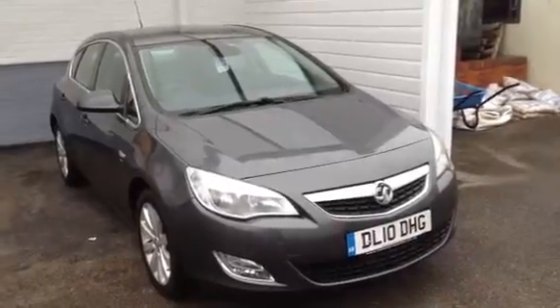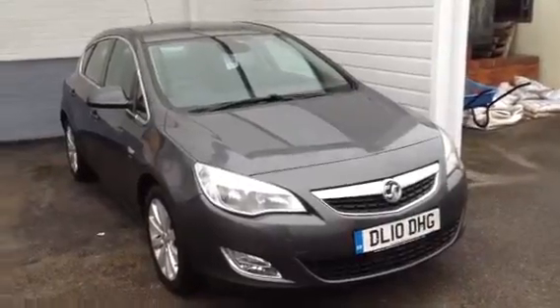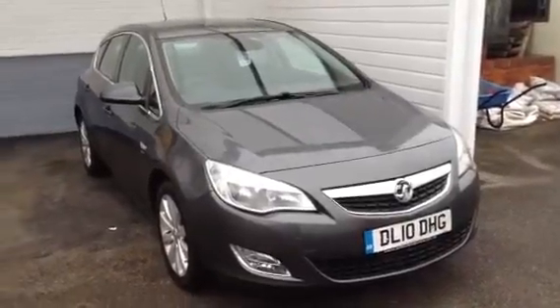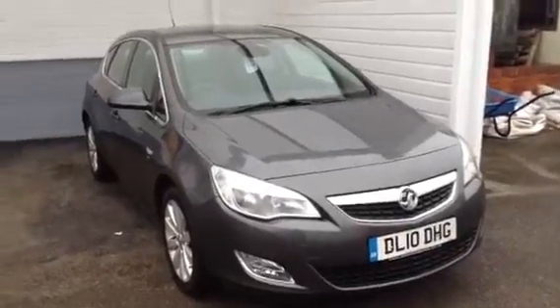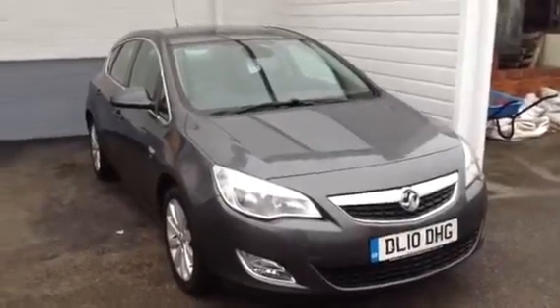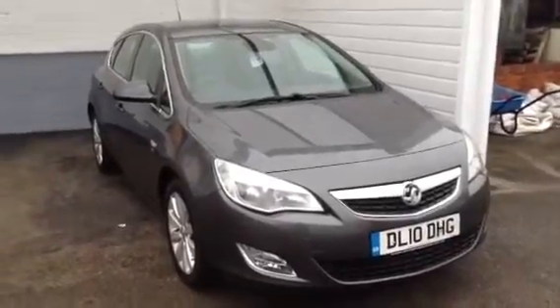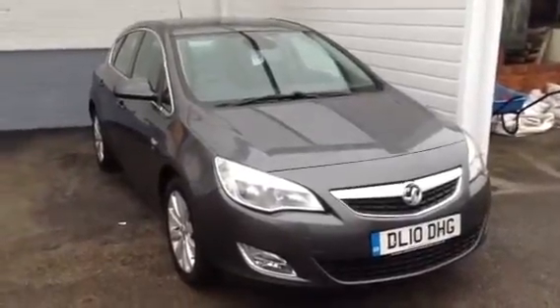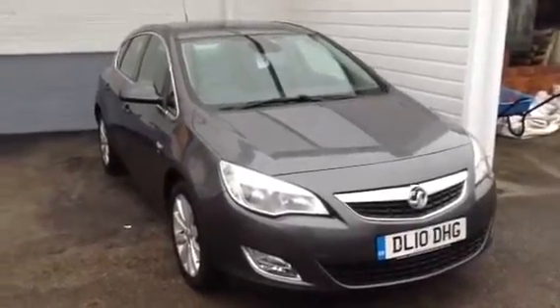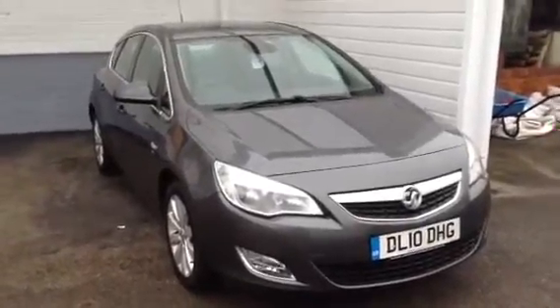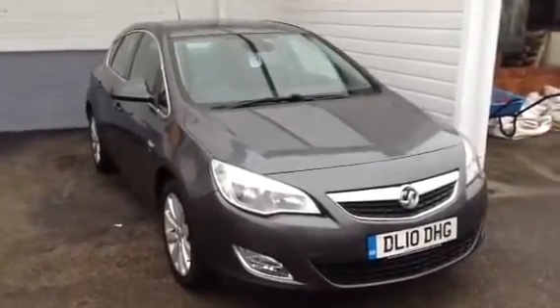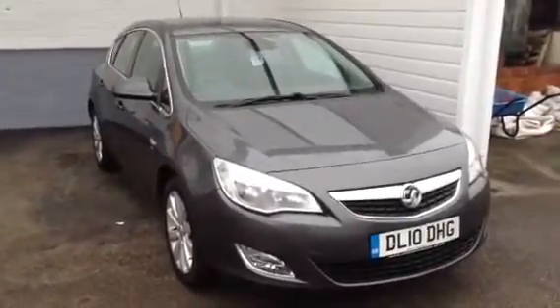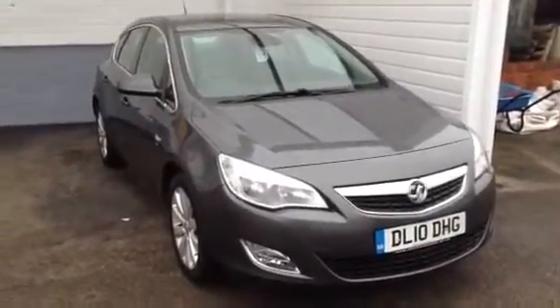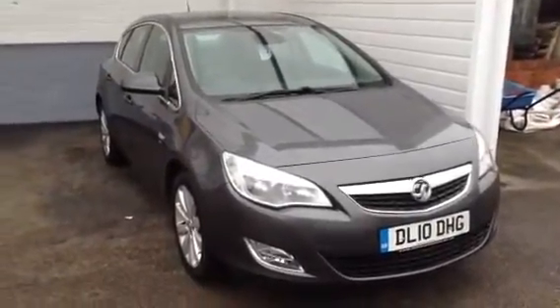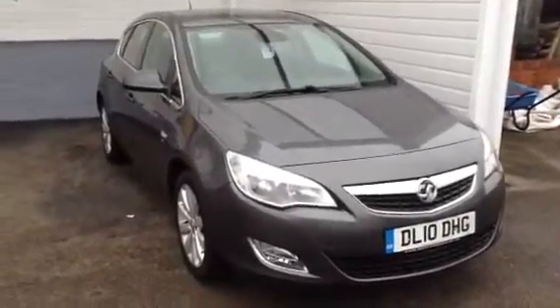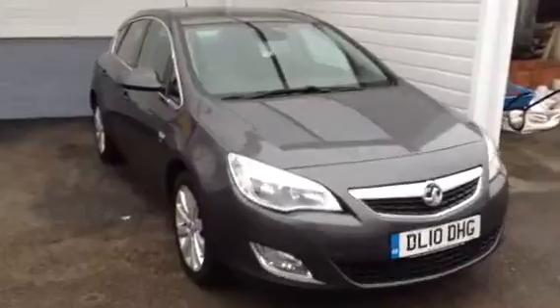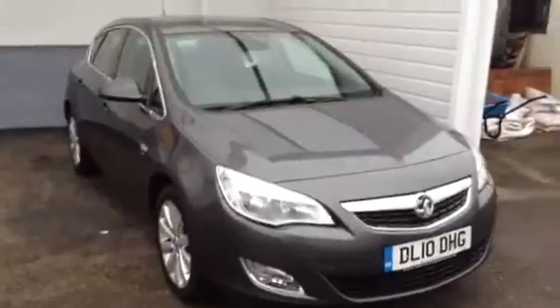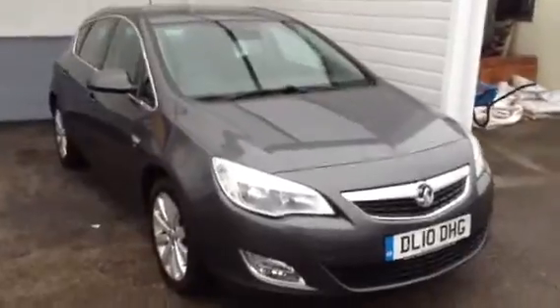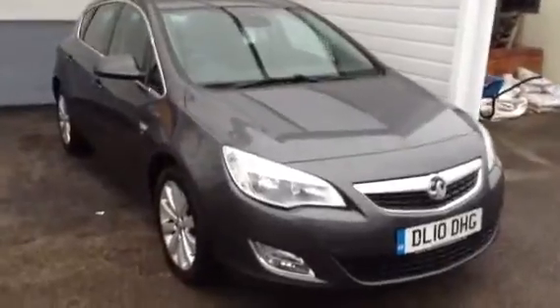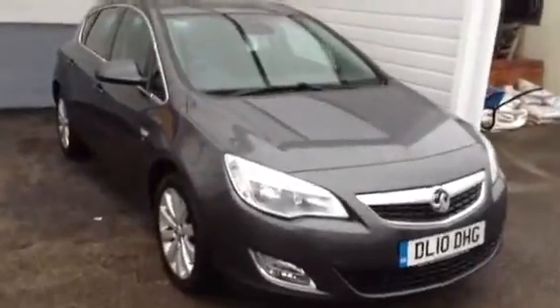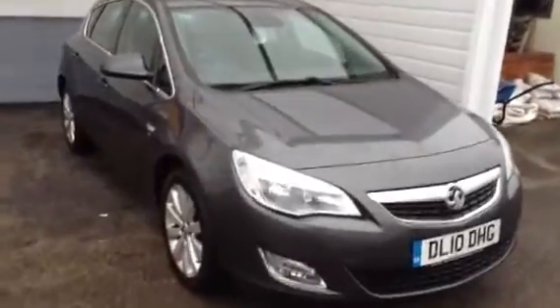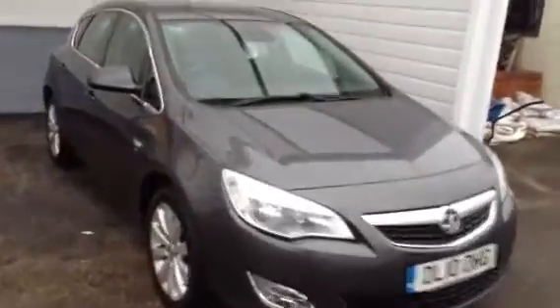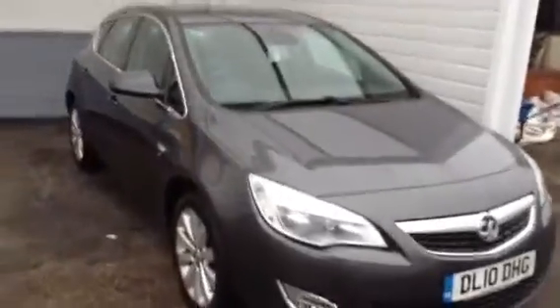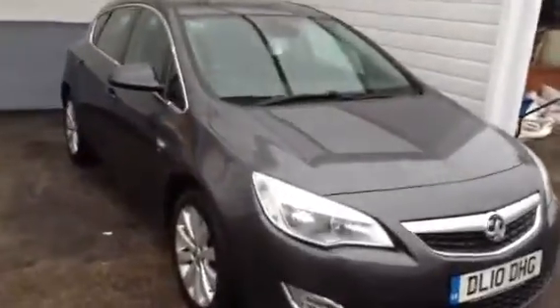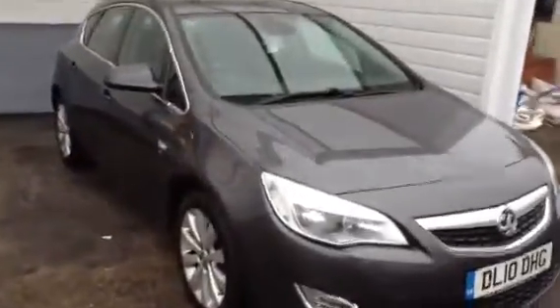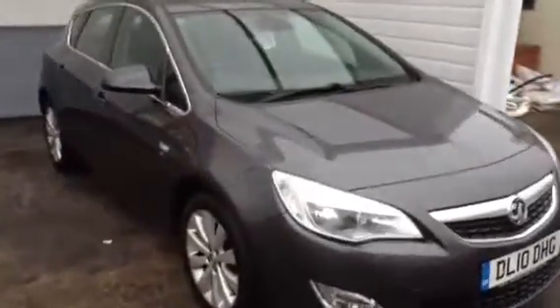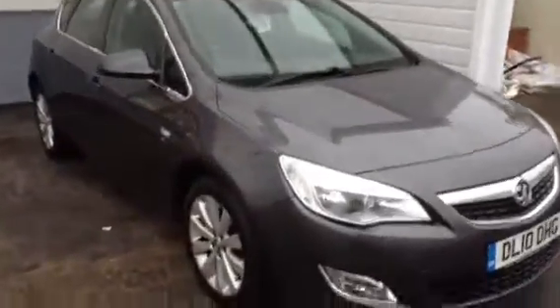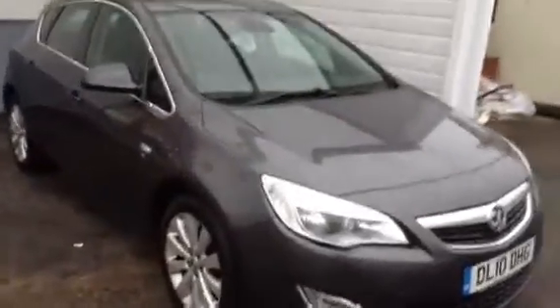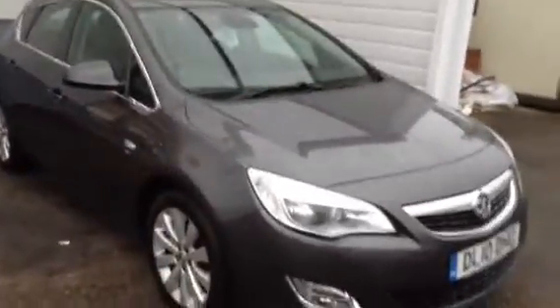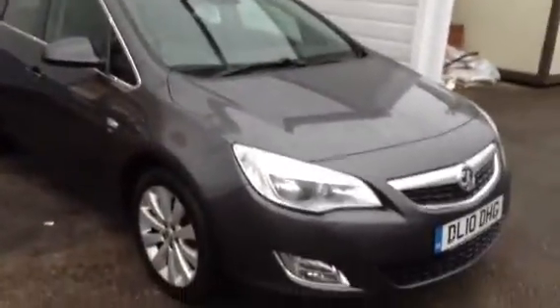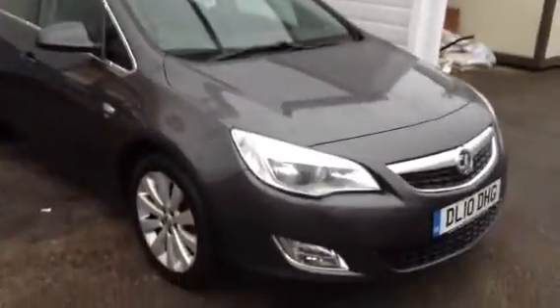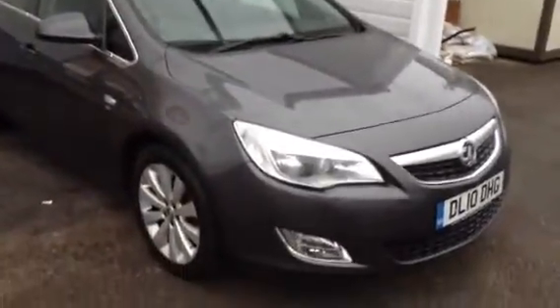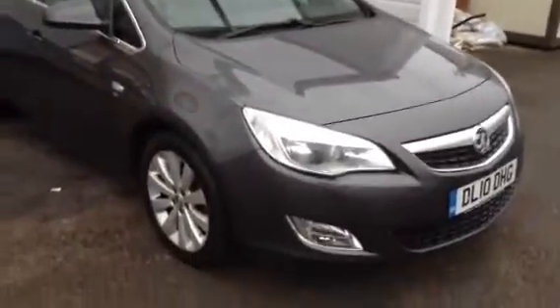Welcome to Vision Vauxhall. Here we have the 2010 Astra 1.6 SE in Asteroid Grey.